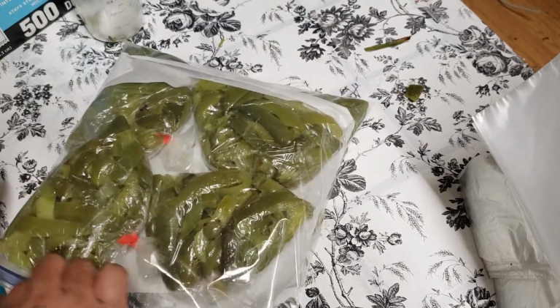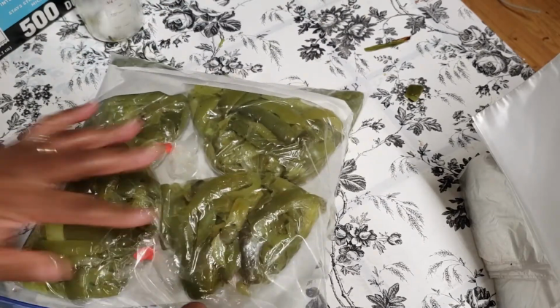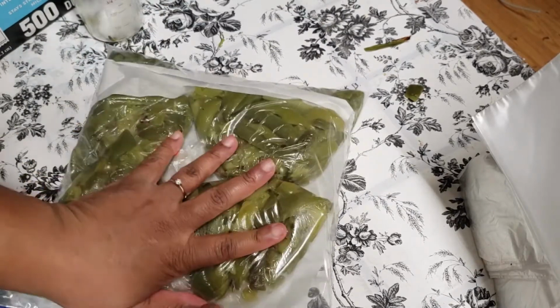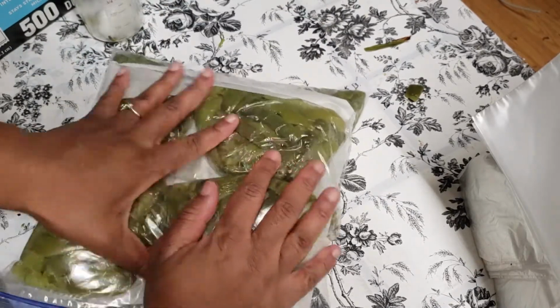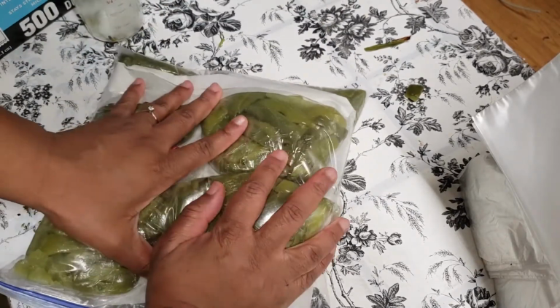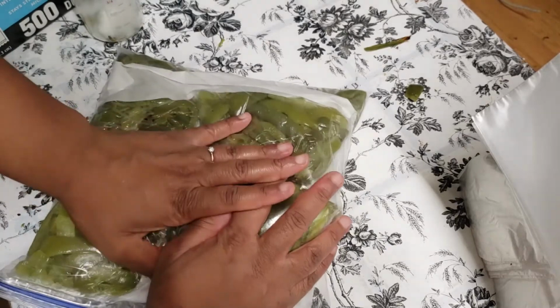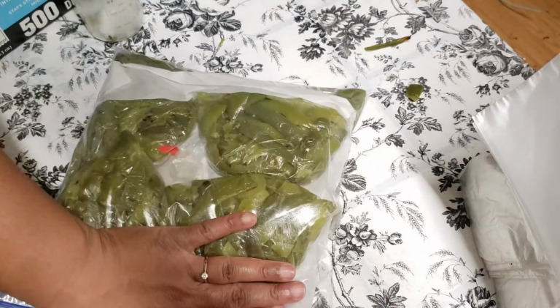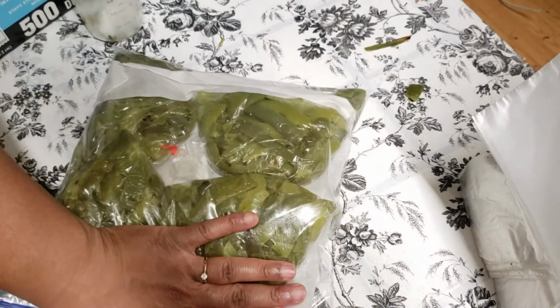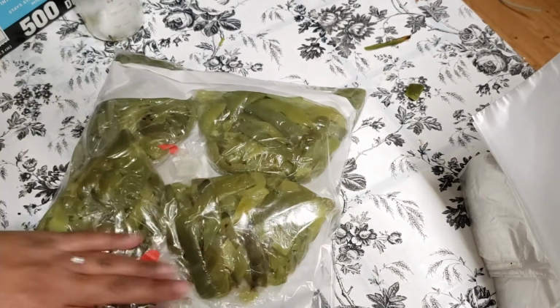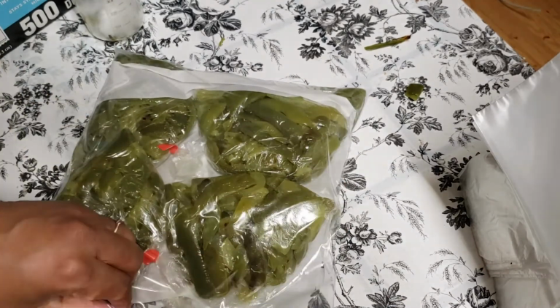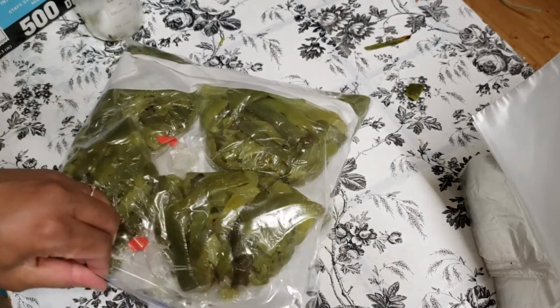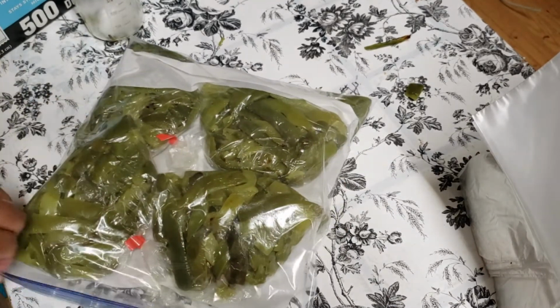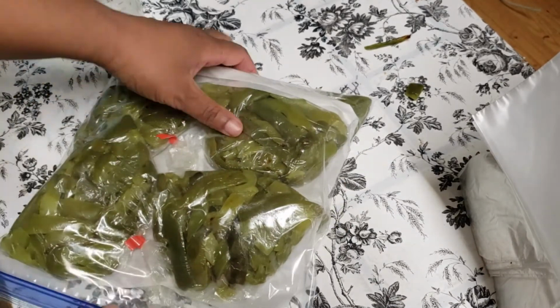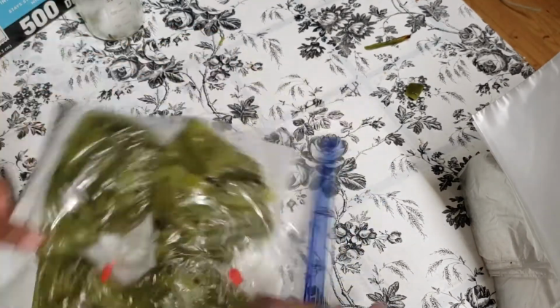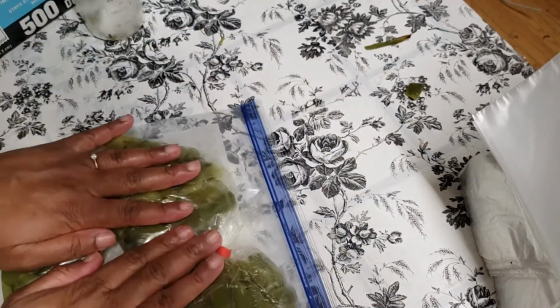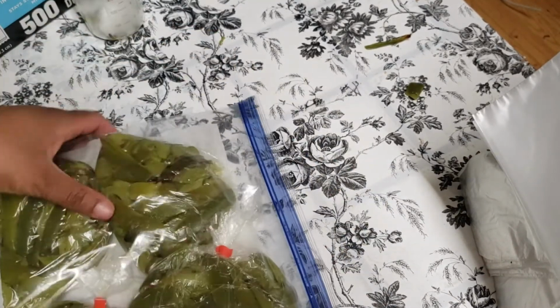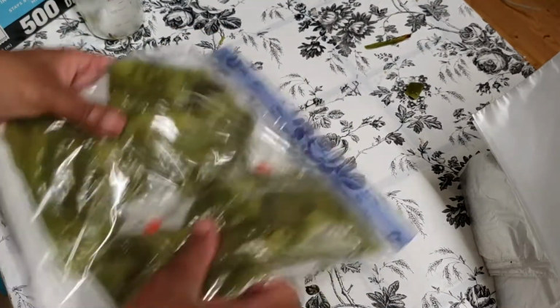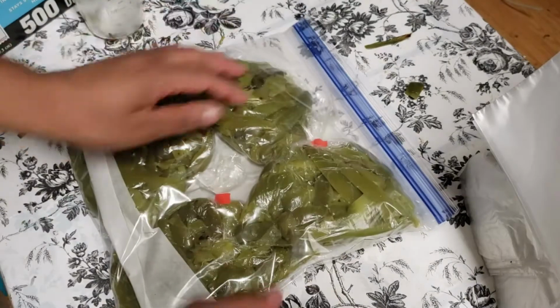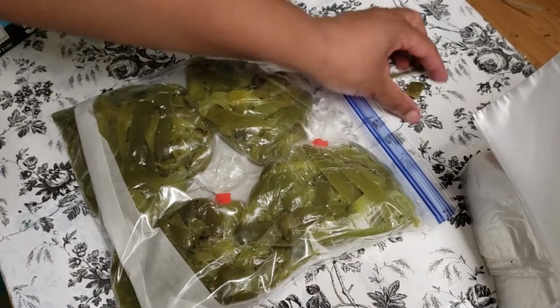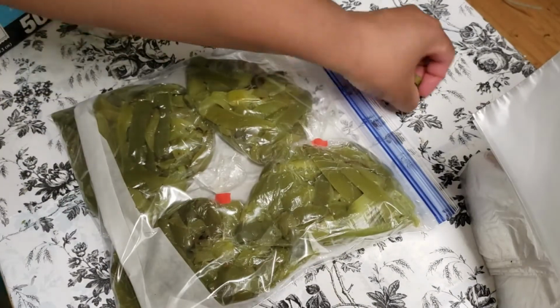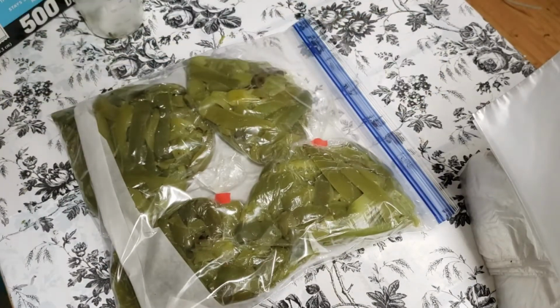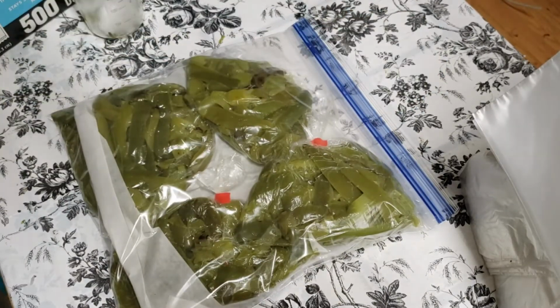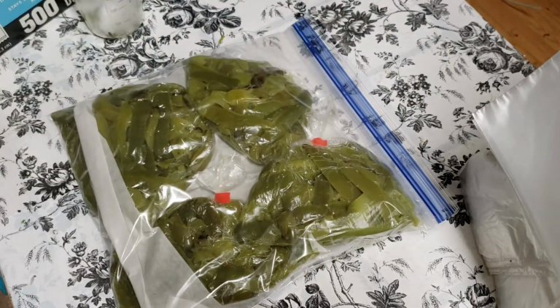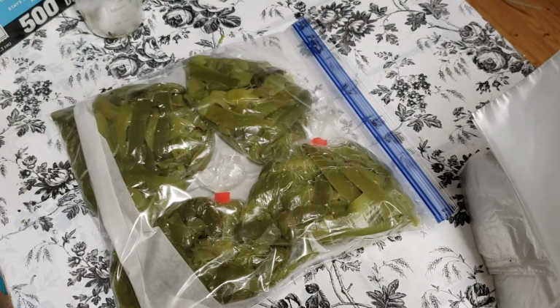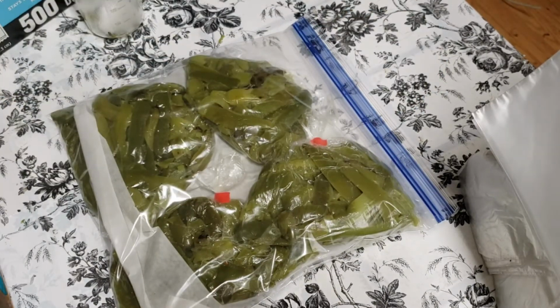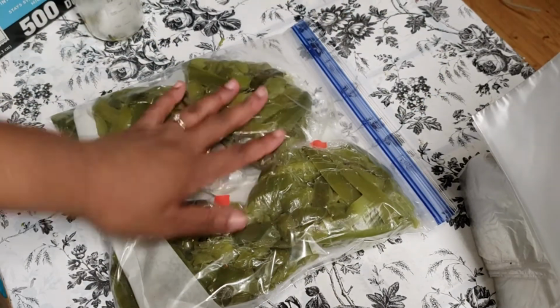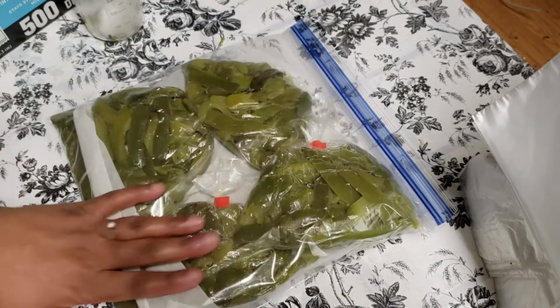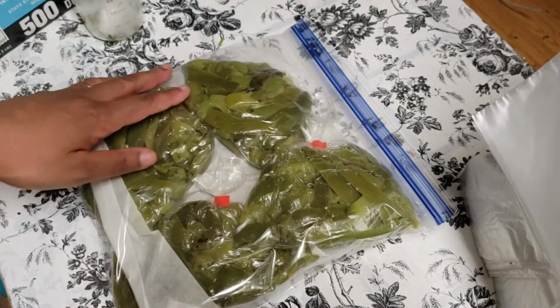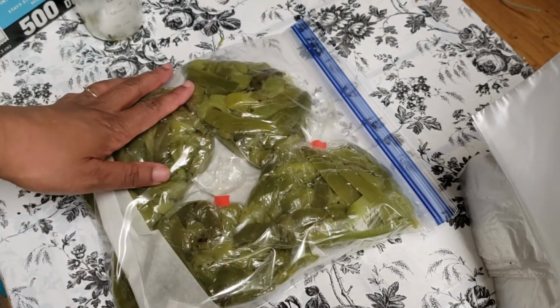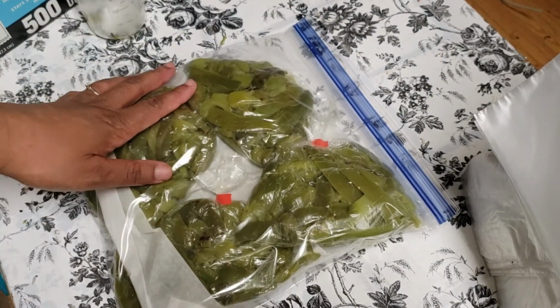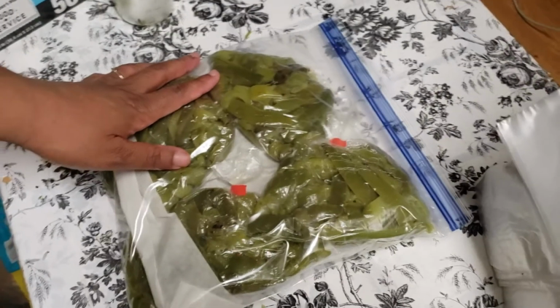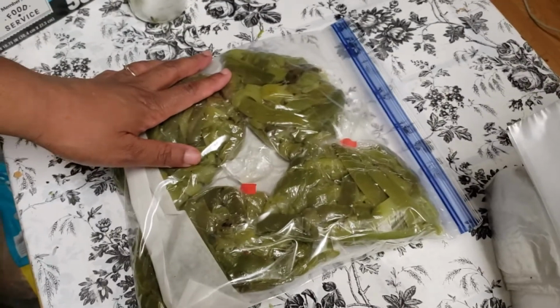Closing it on up, getting the air out. And make sure you always label your stuff, because you remember now, but a week from now — or two months, or three months from now — maybe not so much.